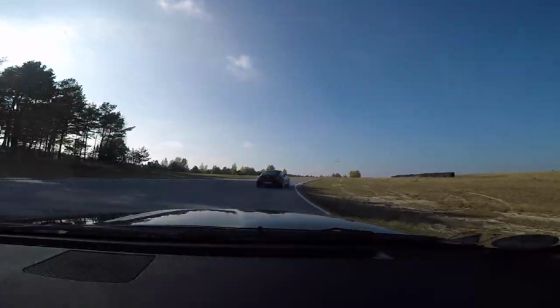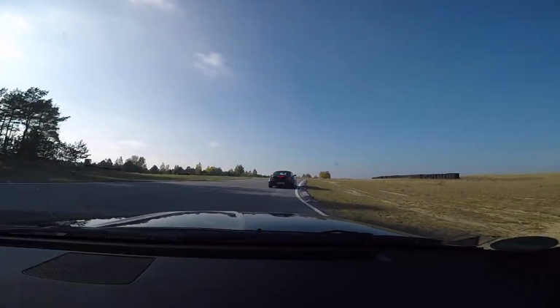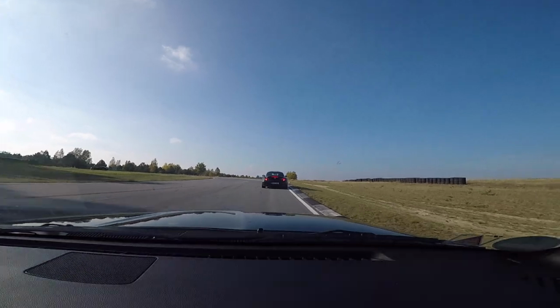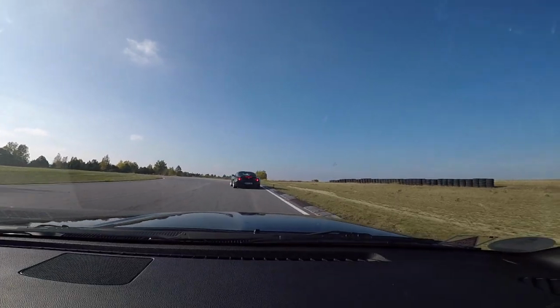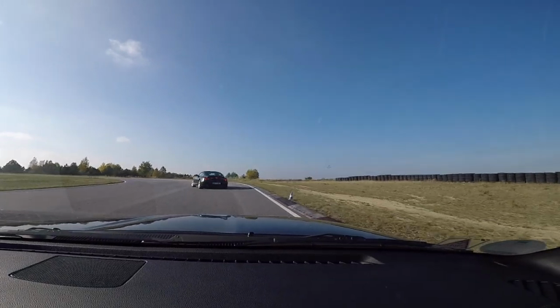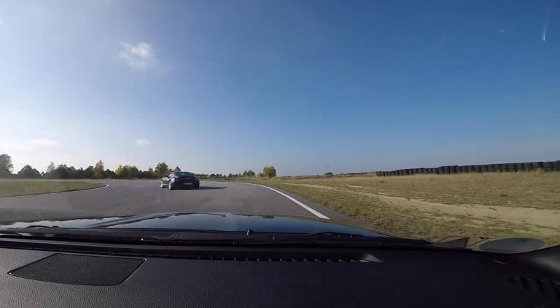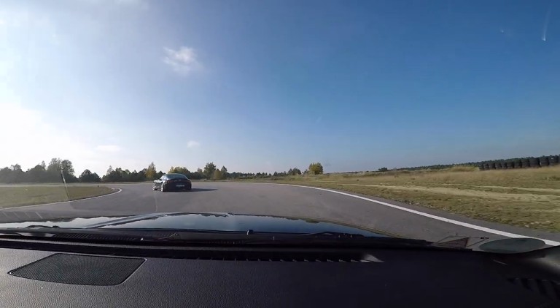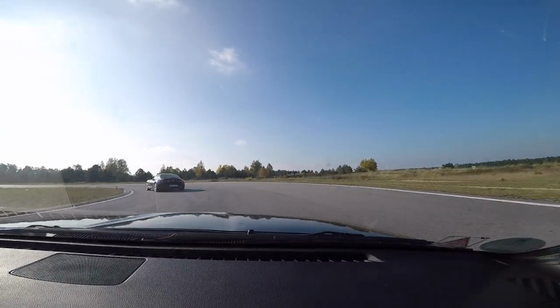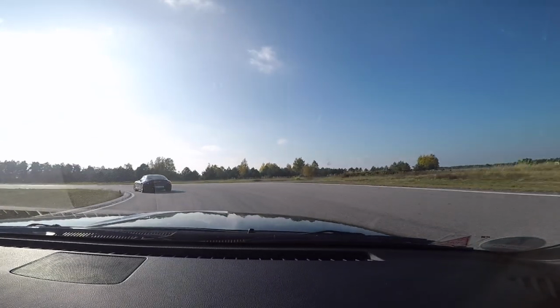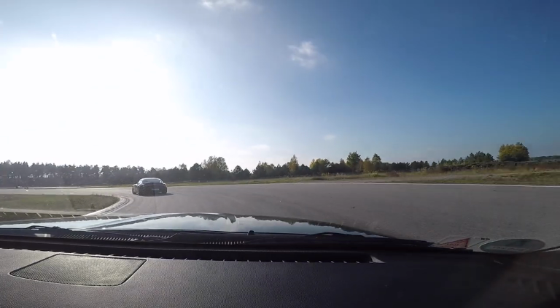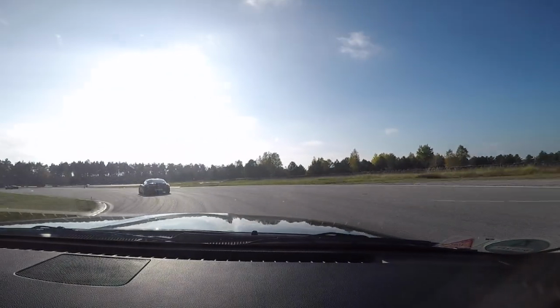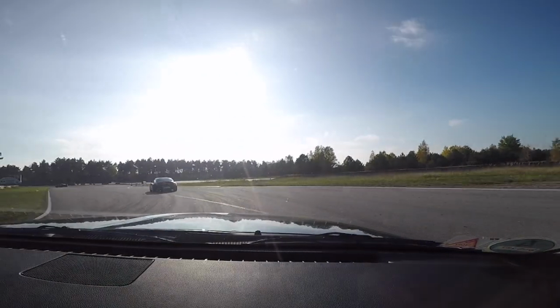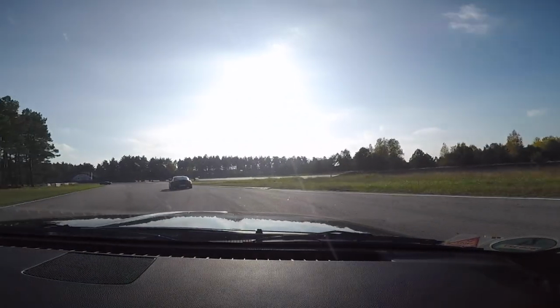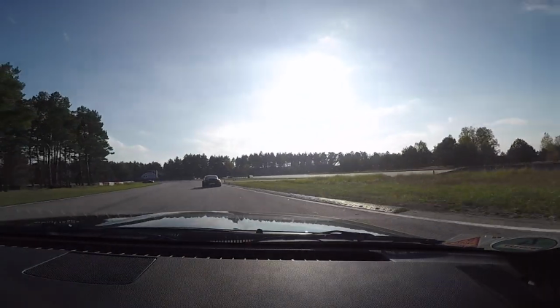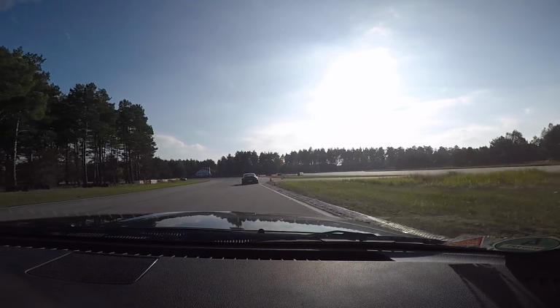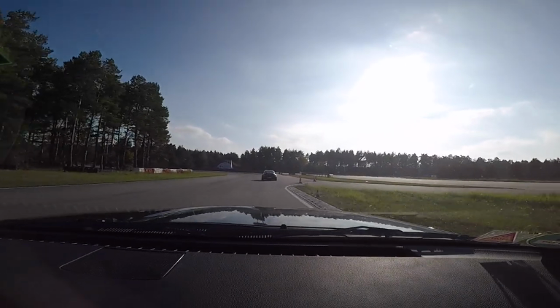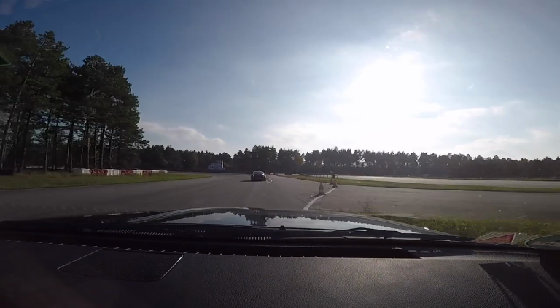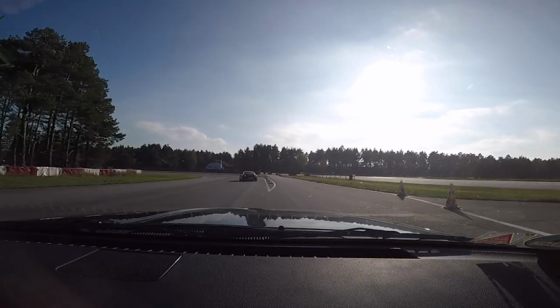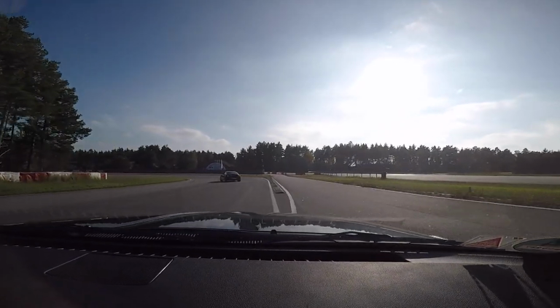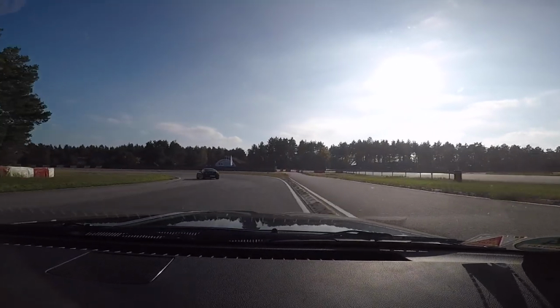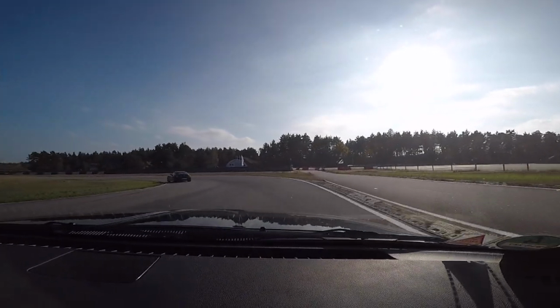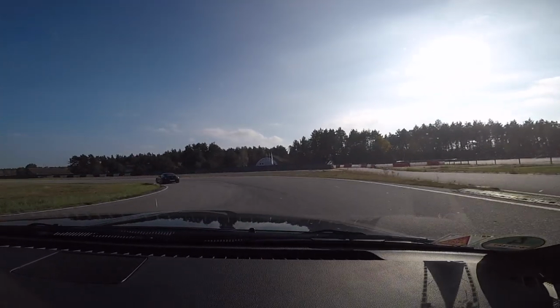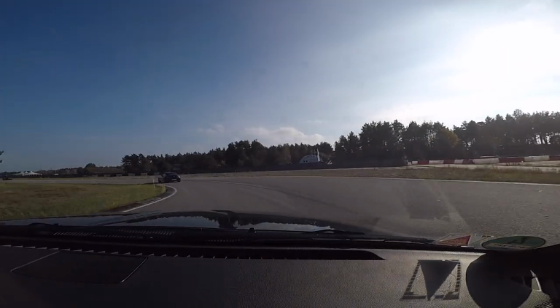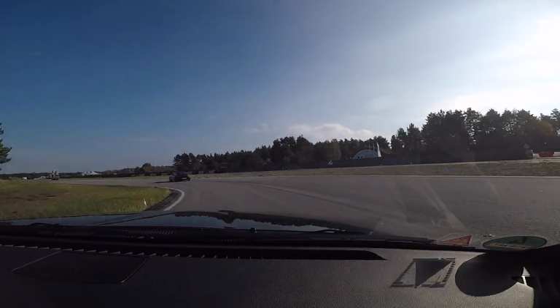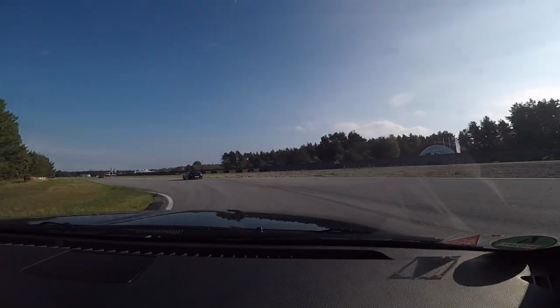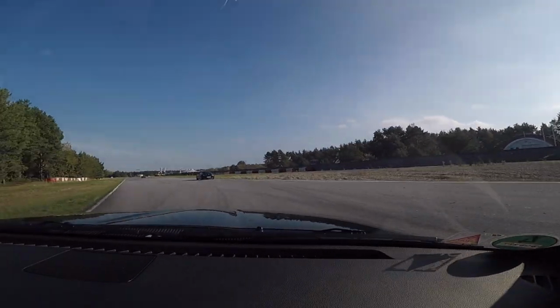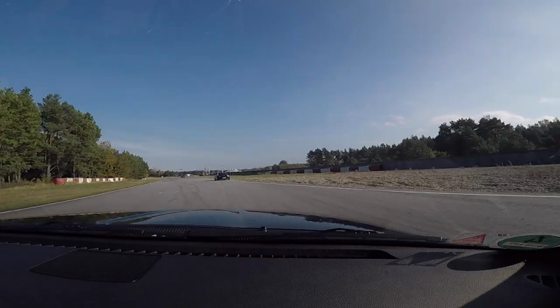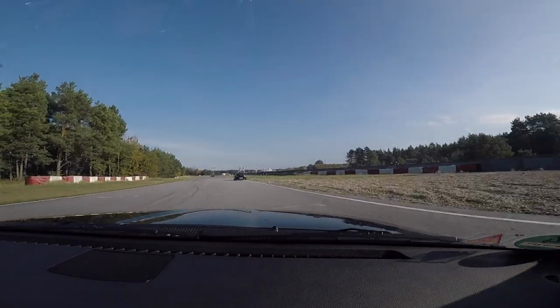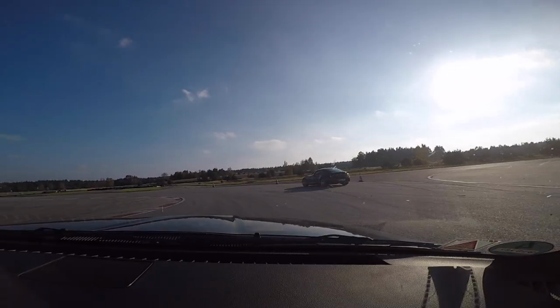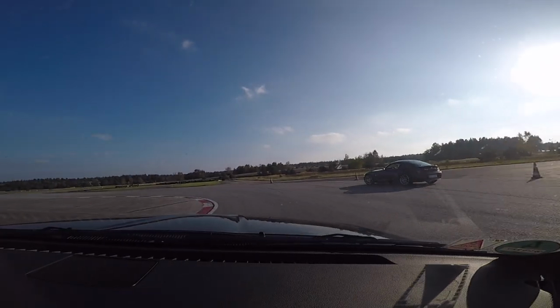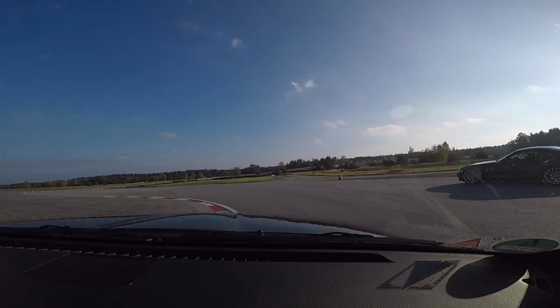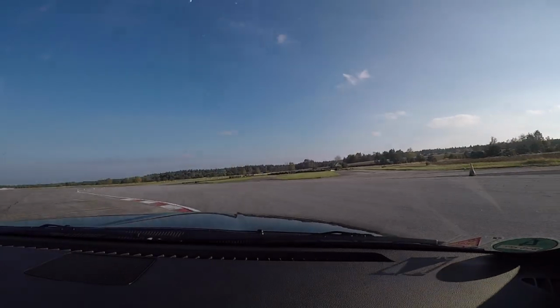That previous generation Z4 was the car that best compared to the MX-5 in terms of performance. They would slip away in the straightaways due to the three-liter engine, but I could catch up in the corners, so that was fun.